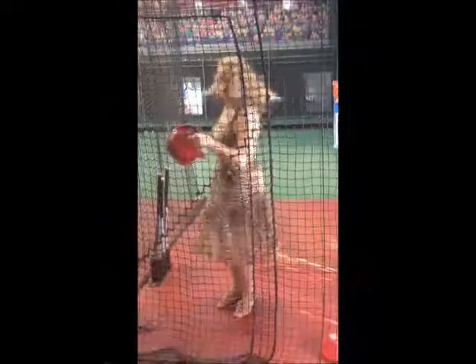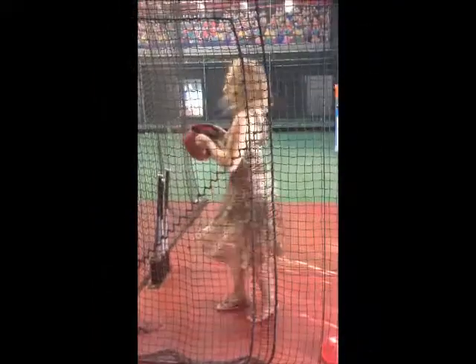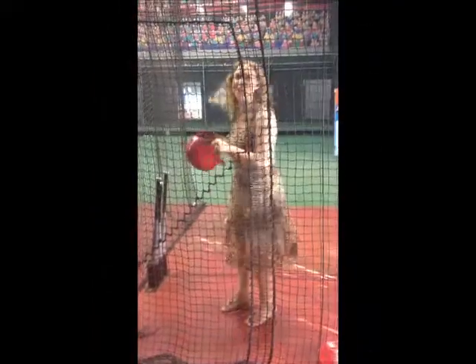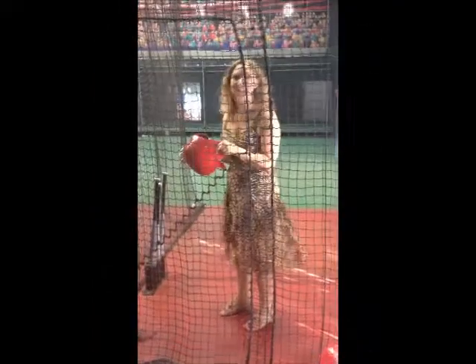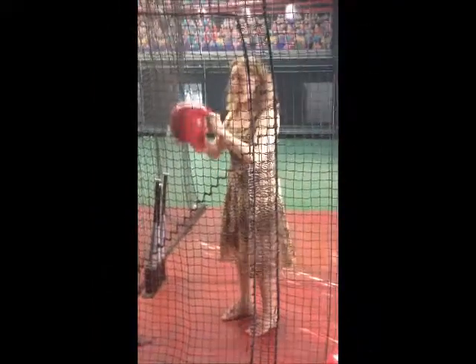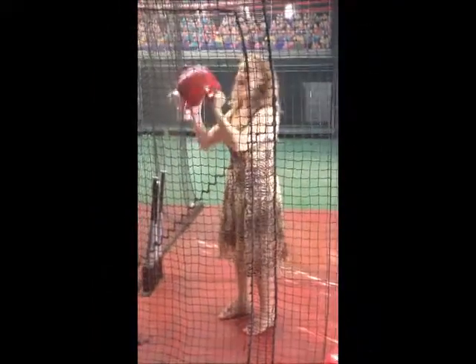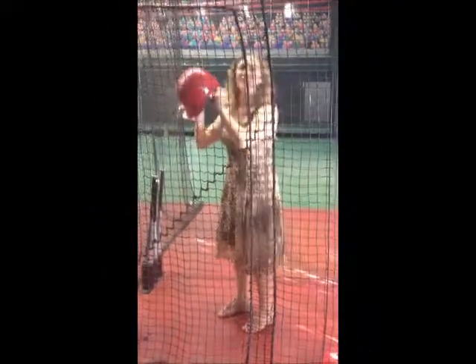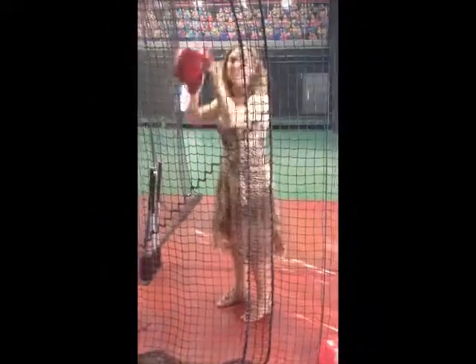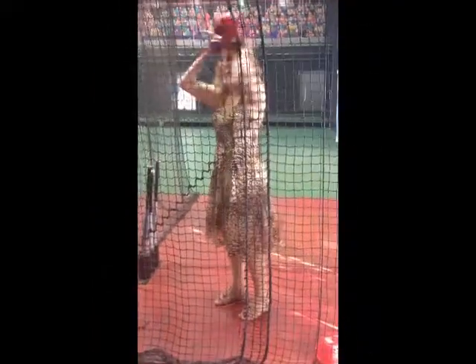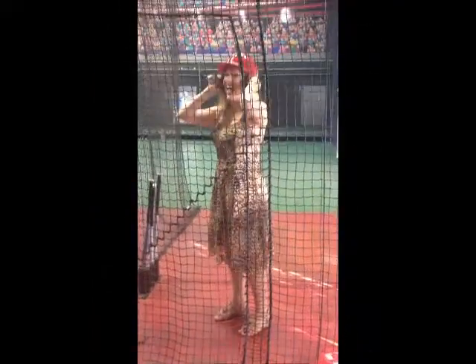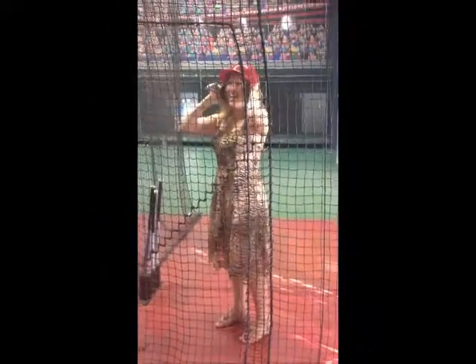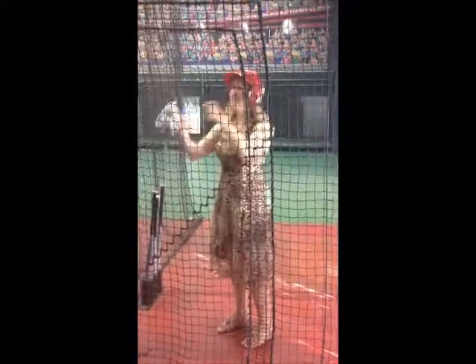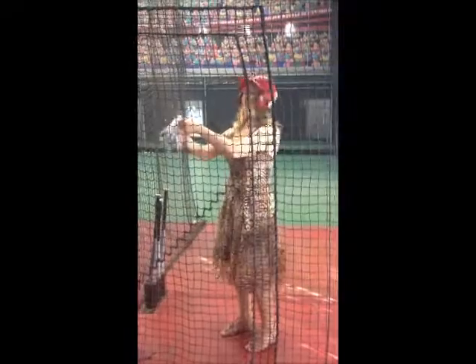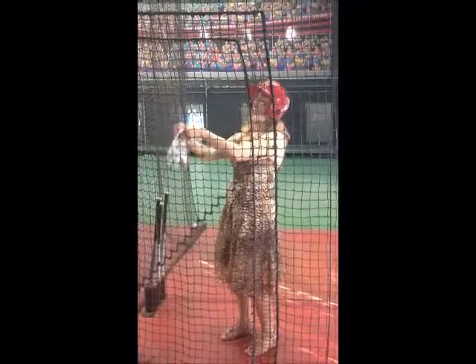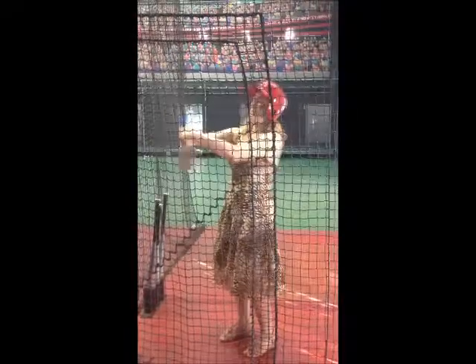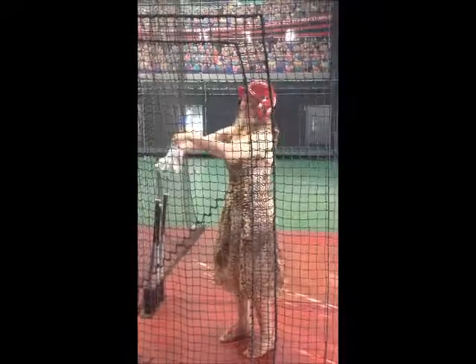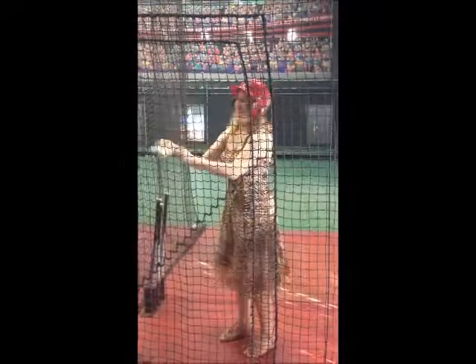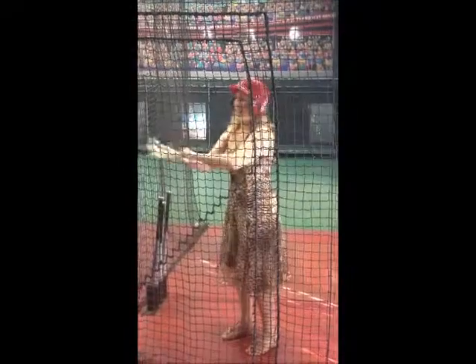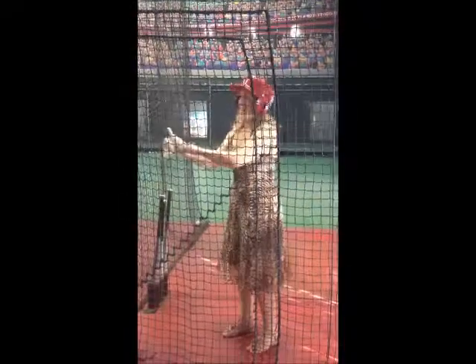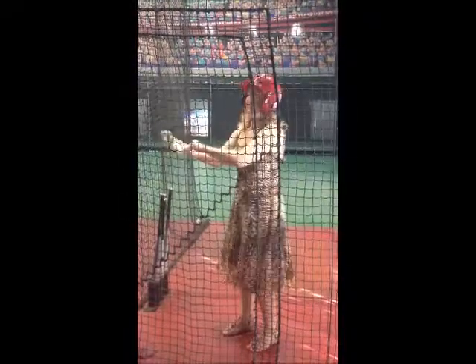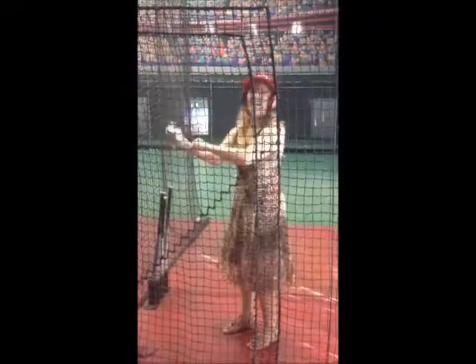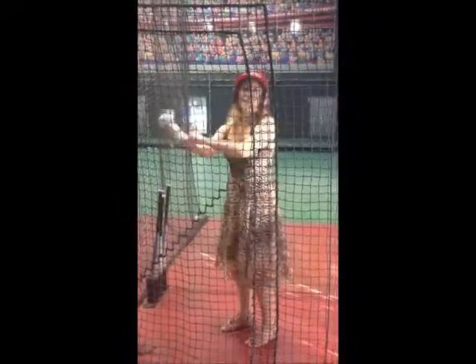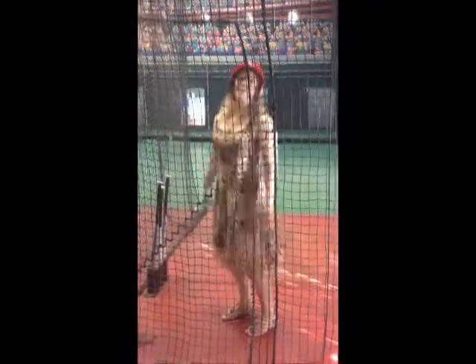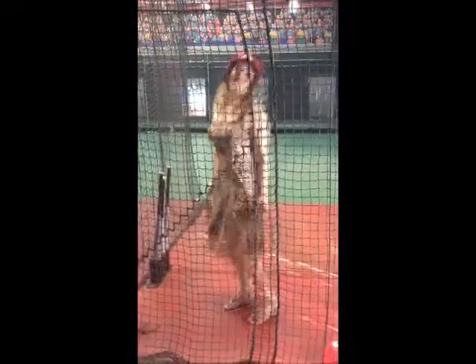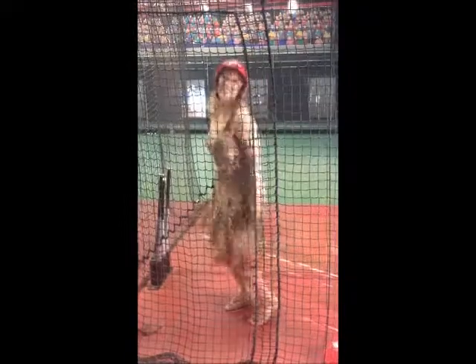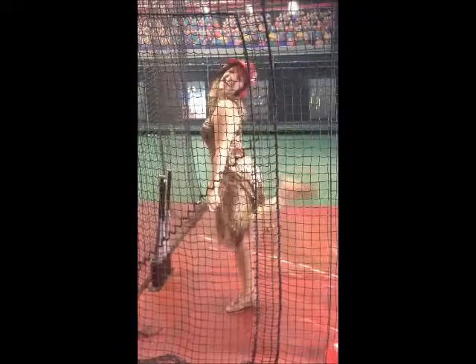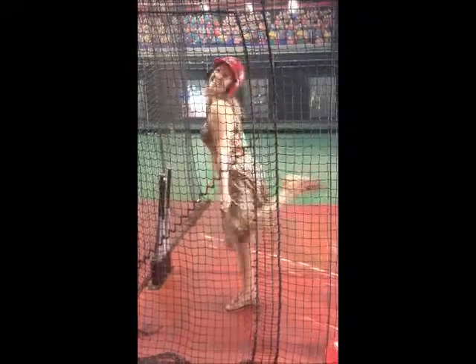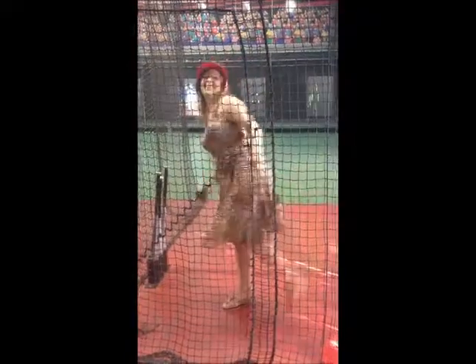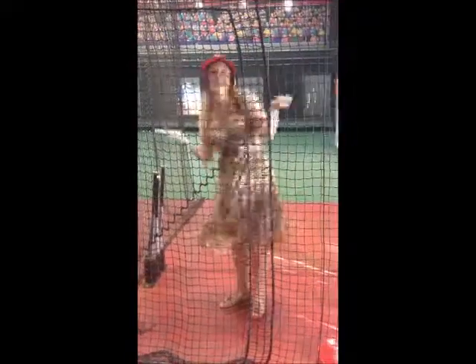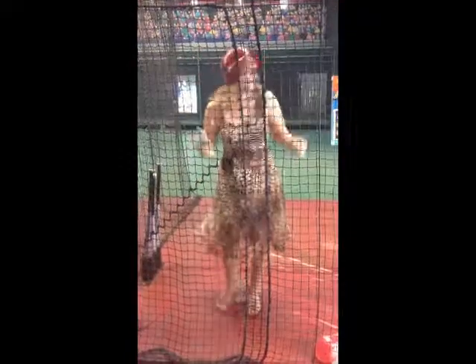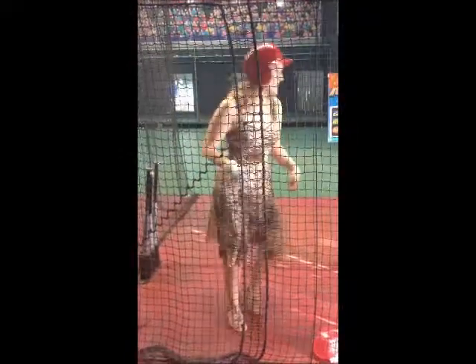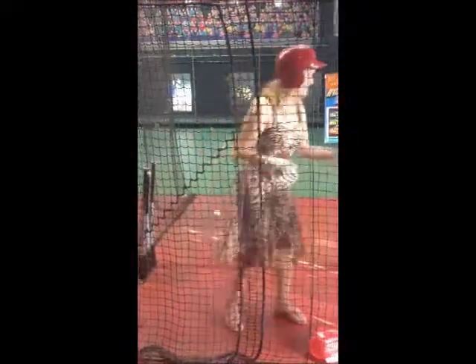I'm going to hit the ball now. I got my helmet, and I got my glove, and I got my fancy dress and my high heels. So we'll see how this goes.